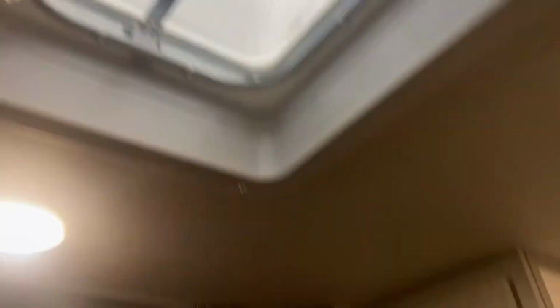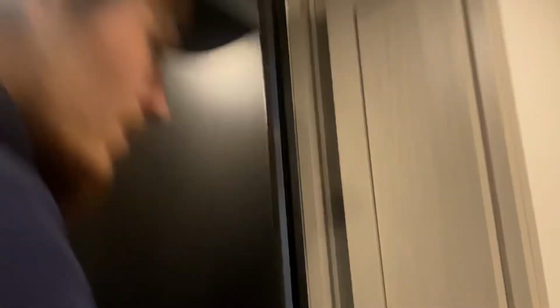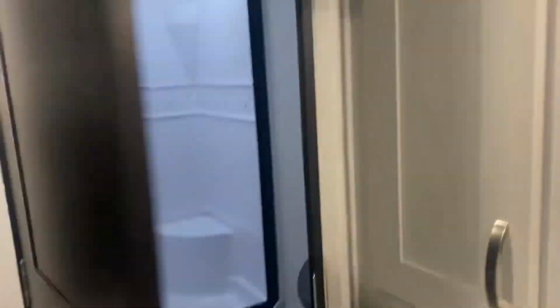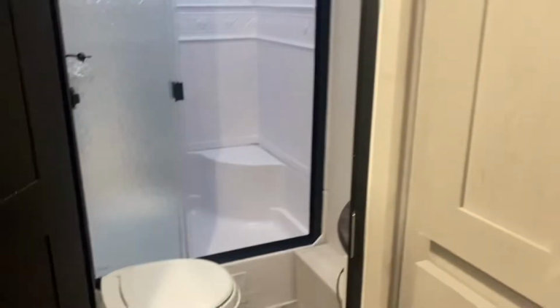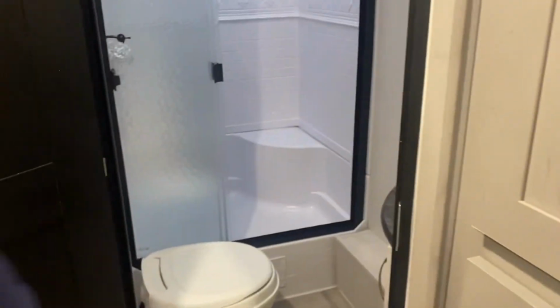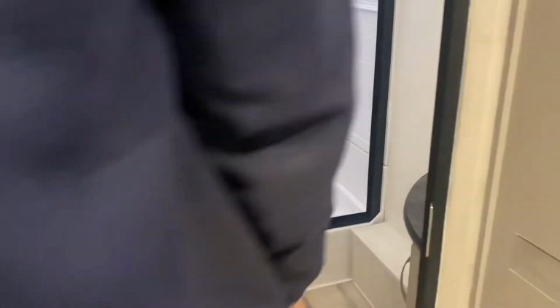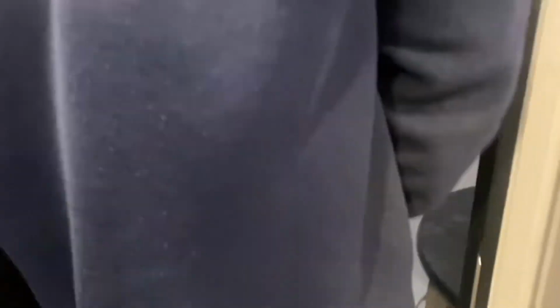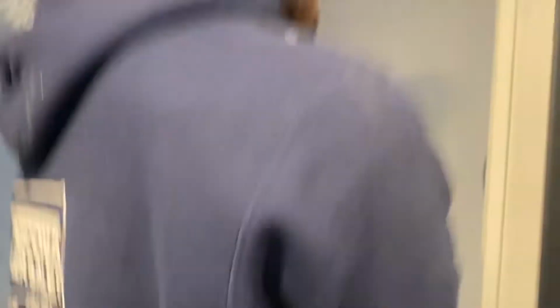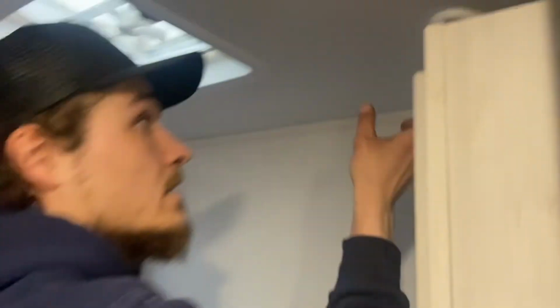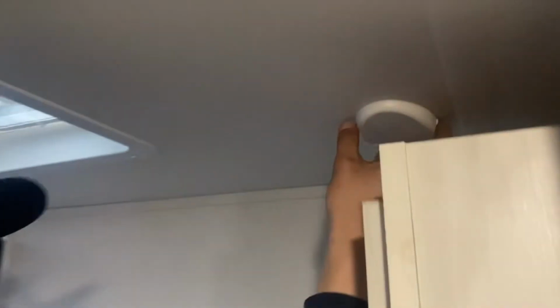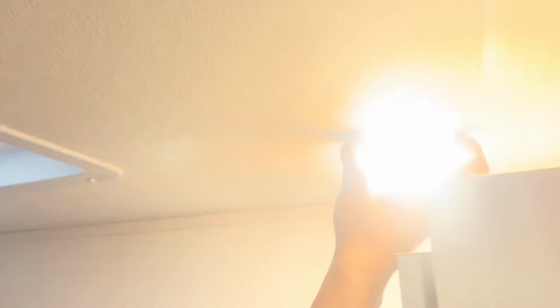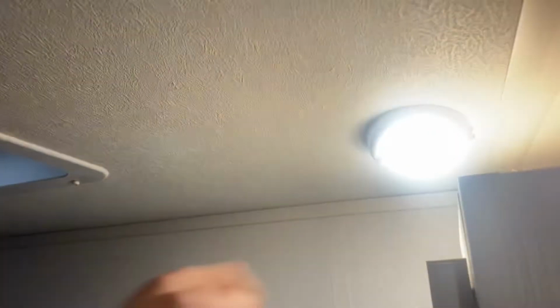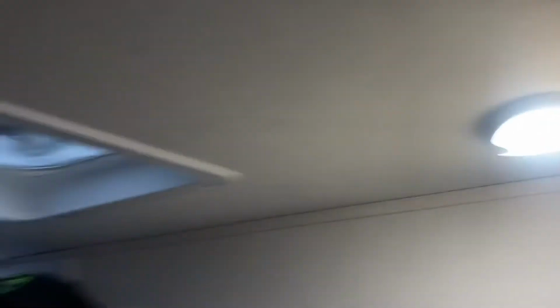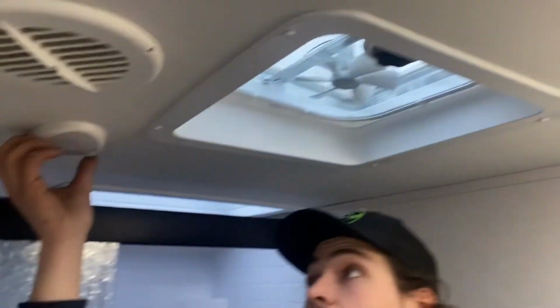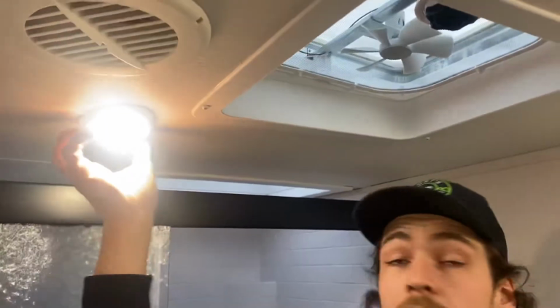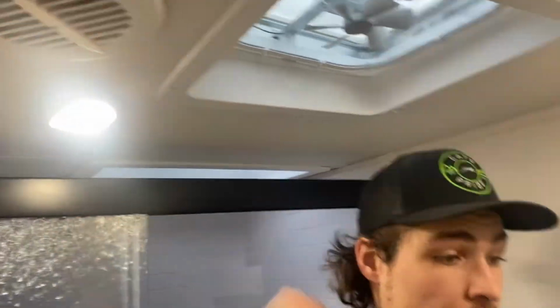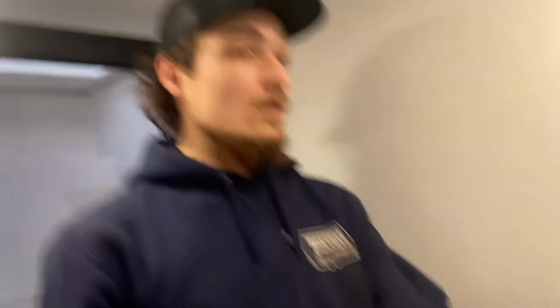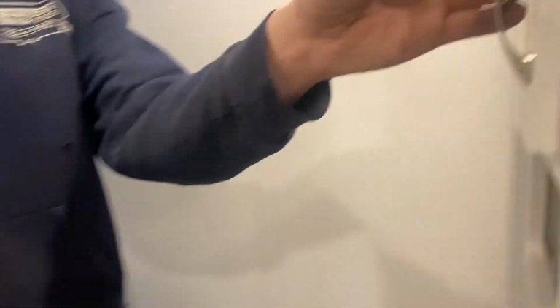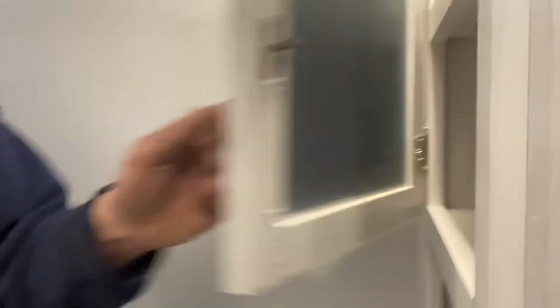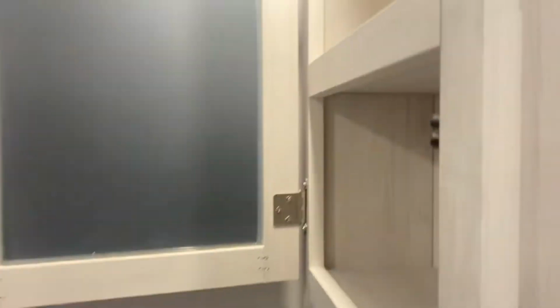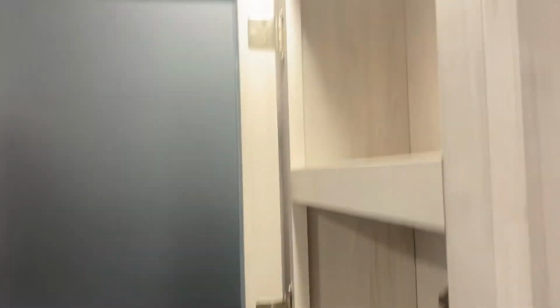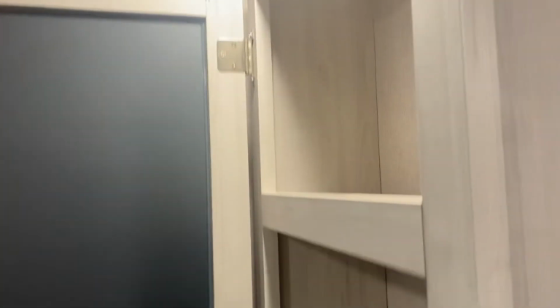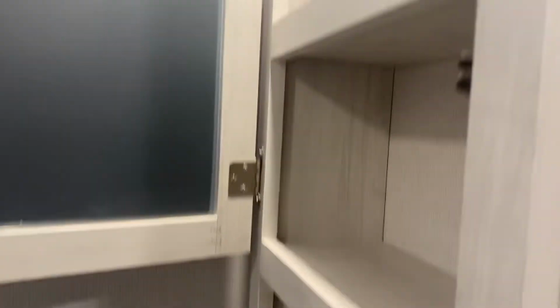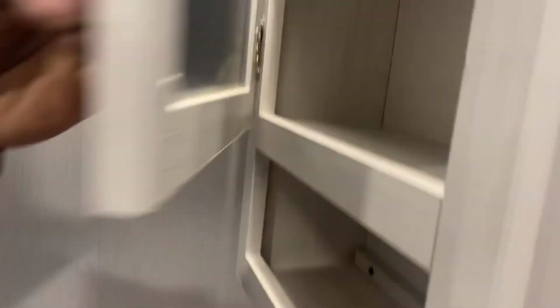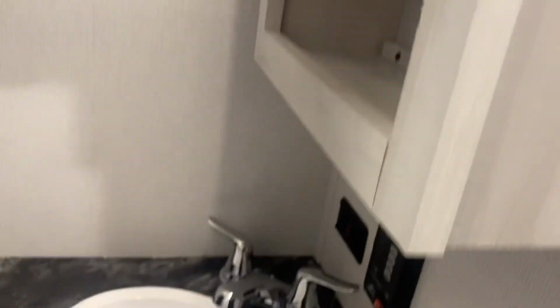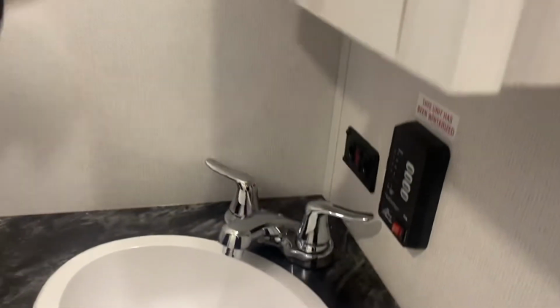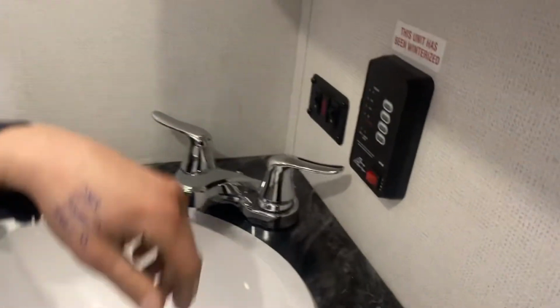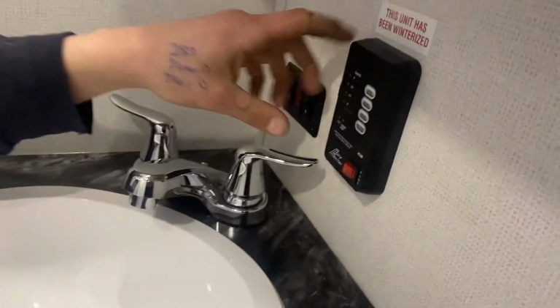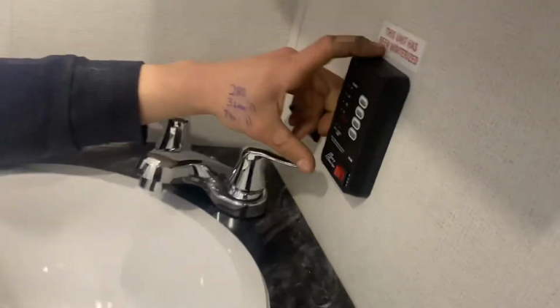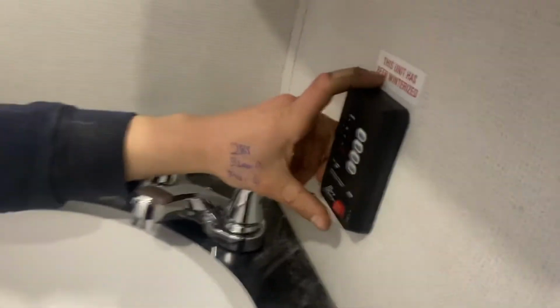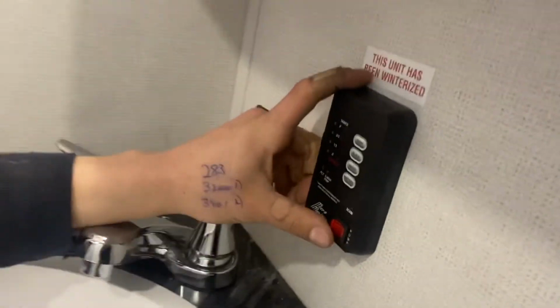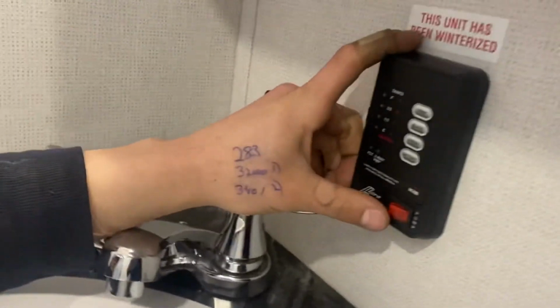Then into the bathroom — you get the same dual function lights in here, so these are motion sensing as well. Then your medicine cabinet with just that little bit of storage. Down below that we've got your monitor panel.